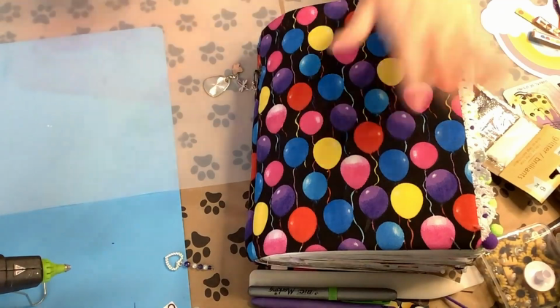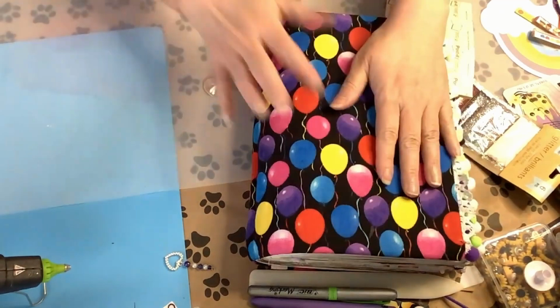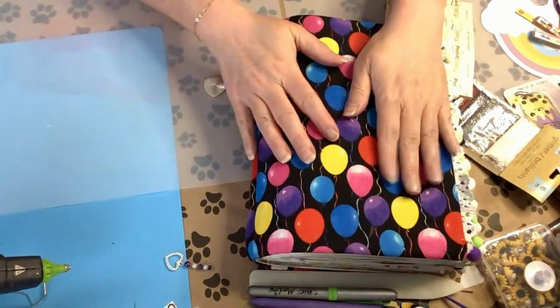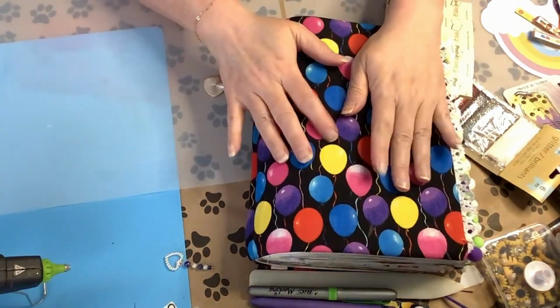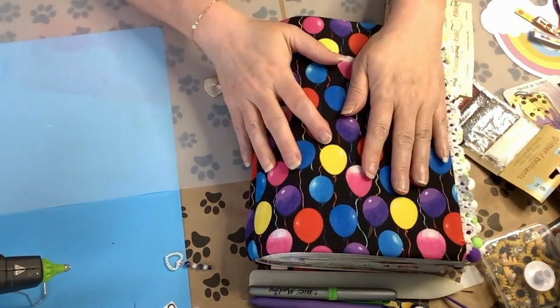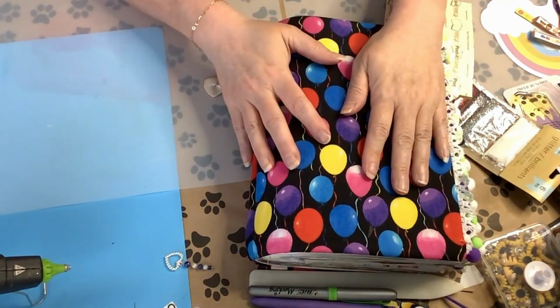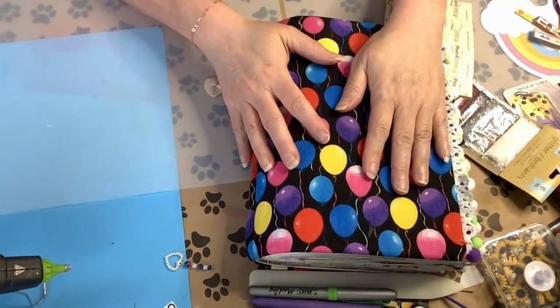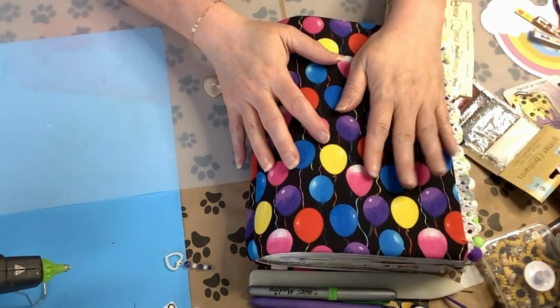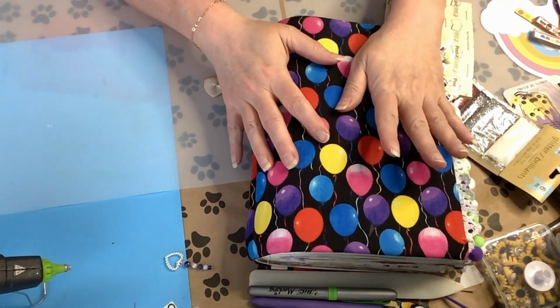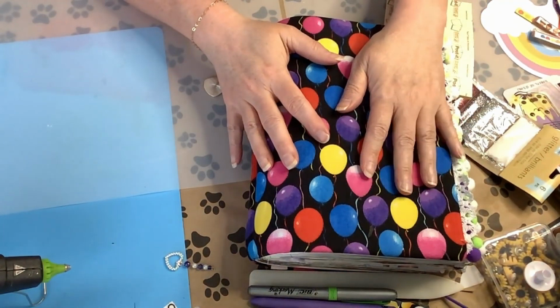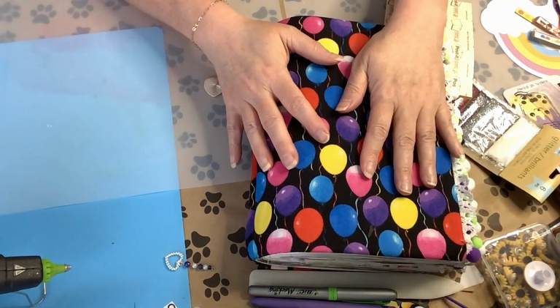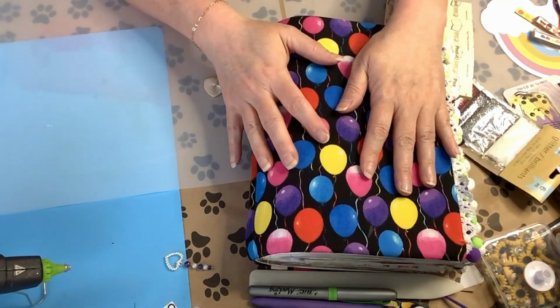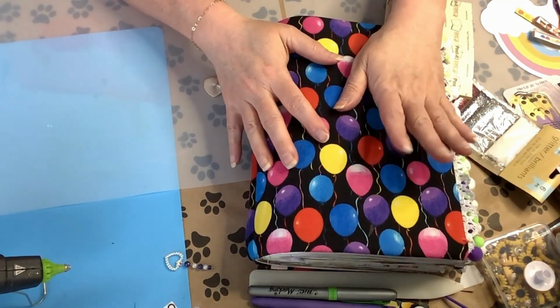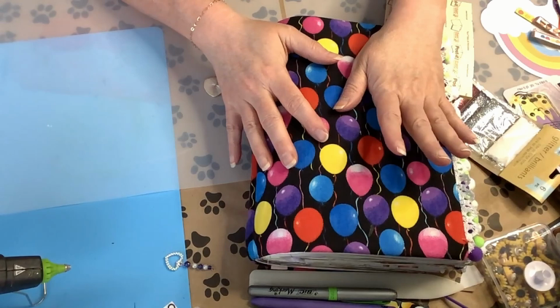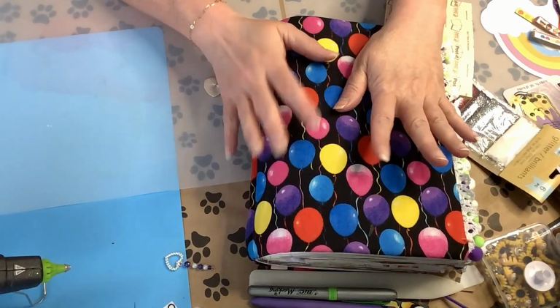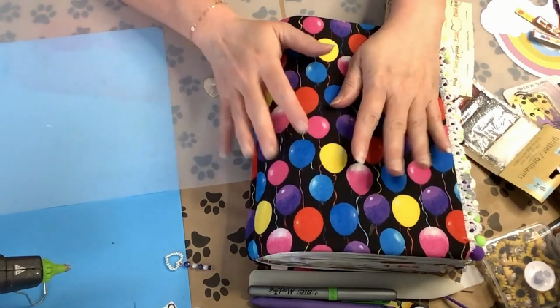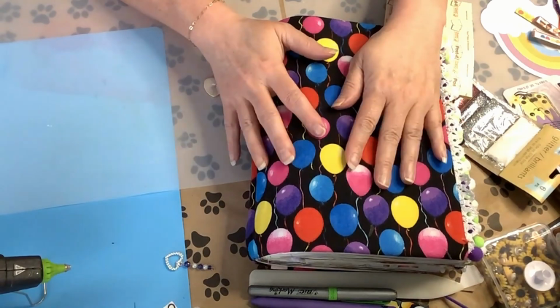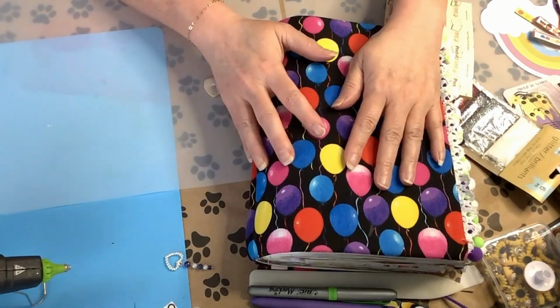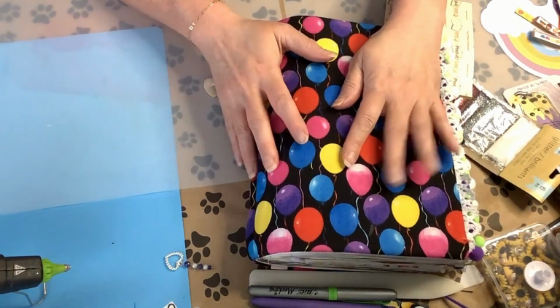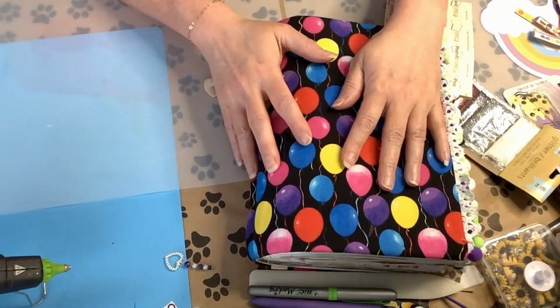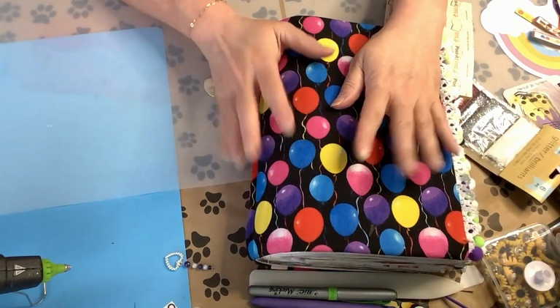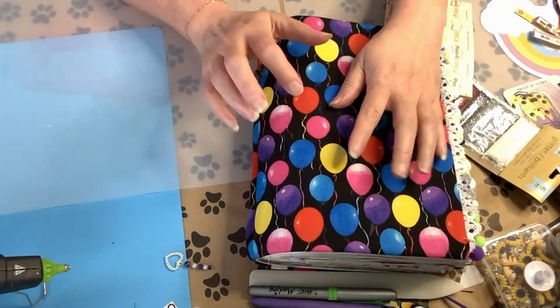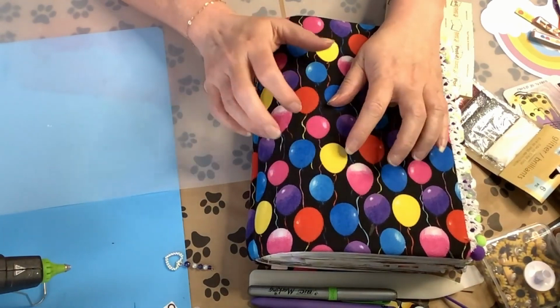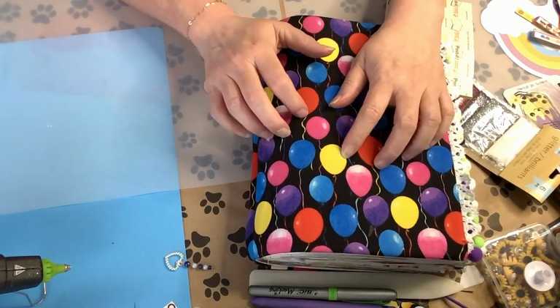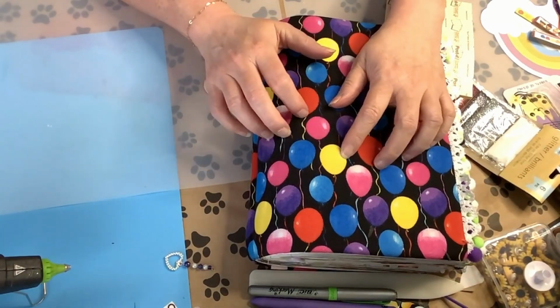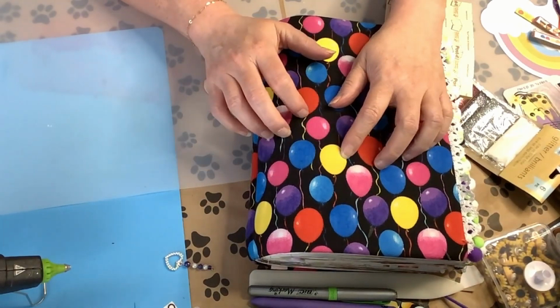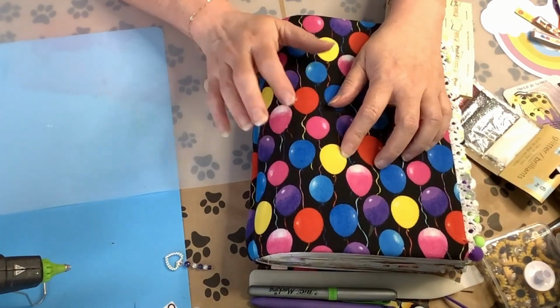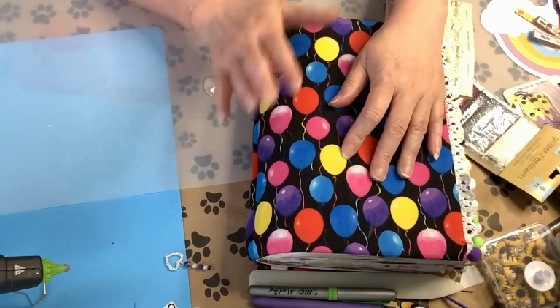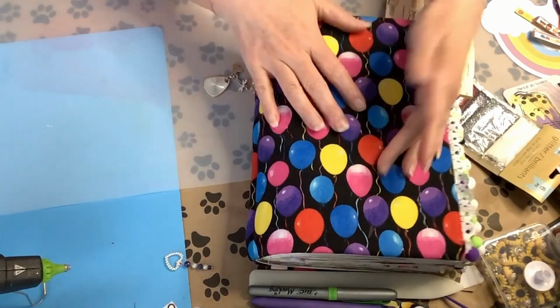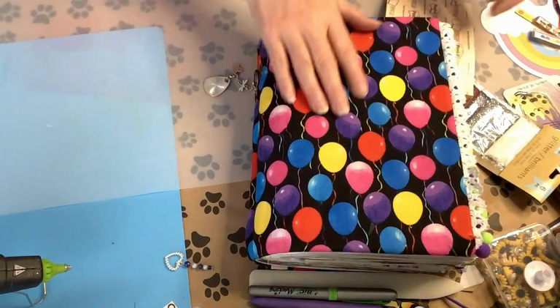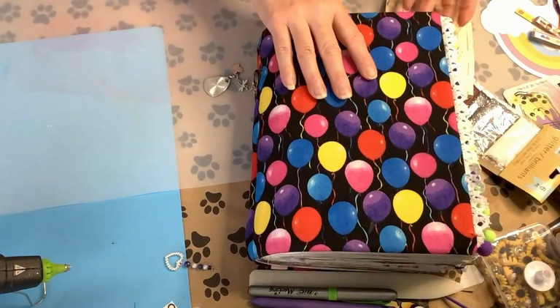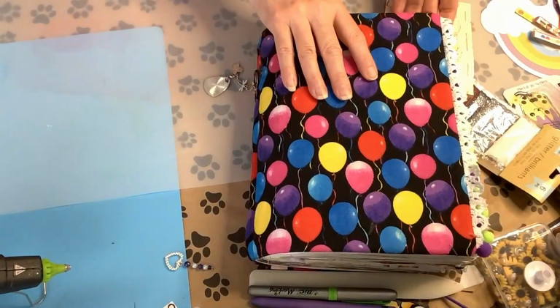Alright, so here is a quick look at the May Junk Journal. I'm still doing my weekly junk journals with me, so this is going to just be the basic pages. Let's get started.